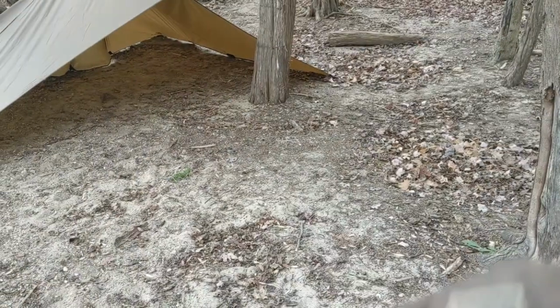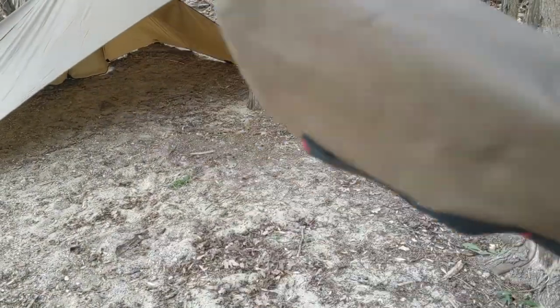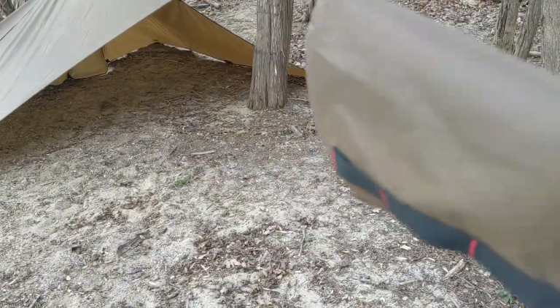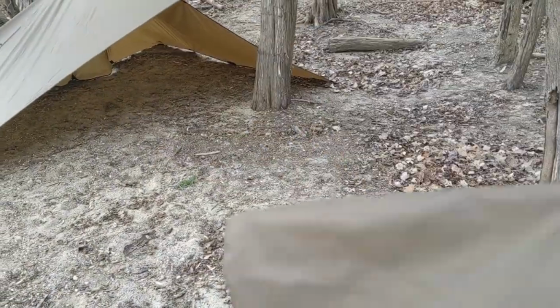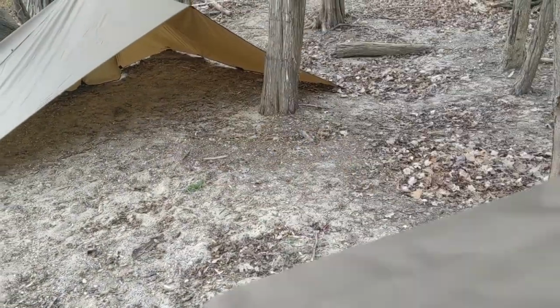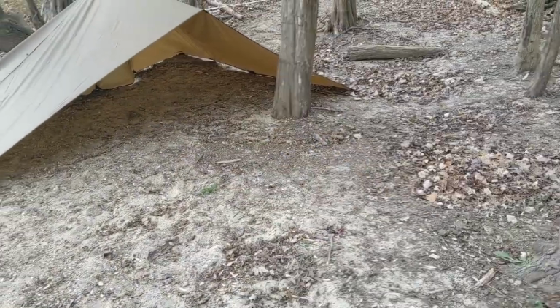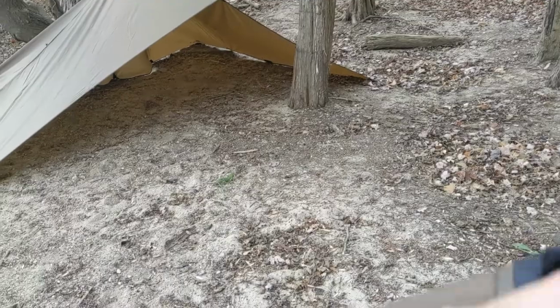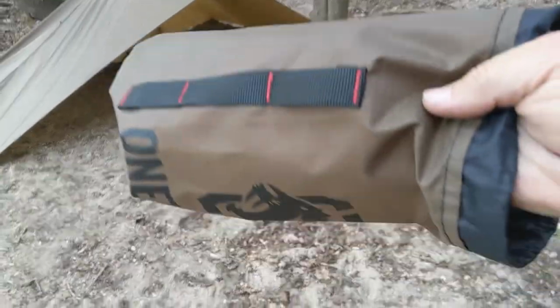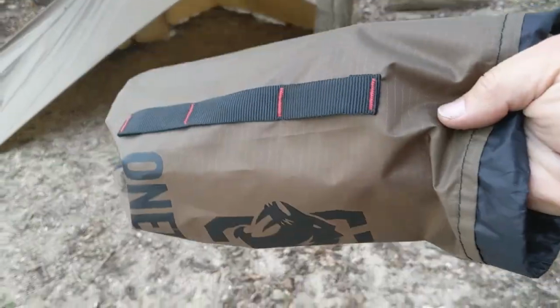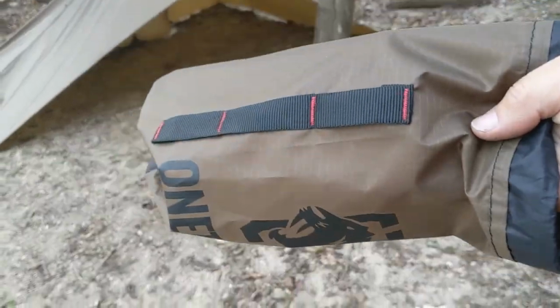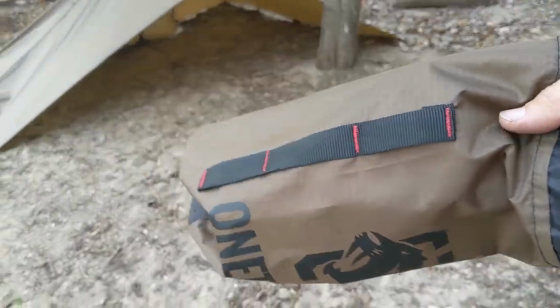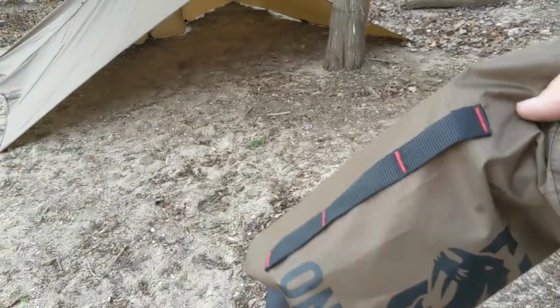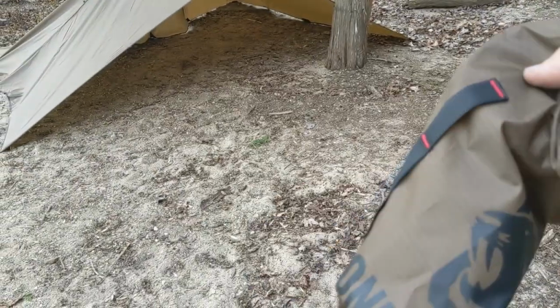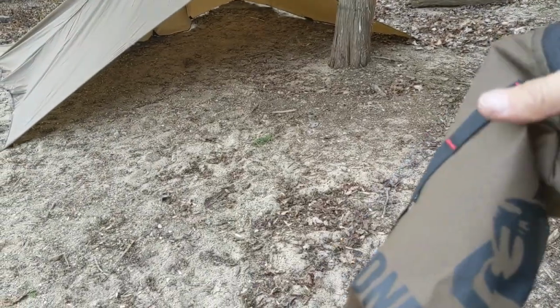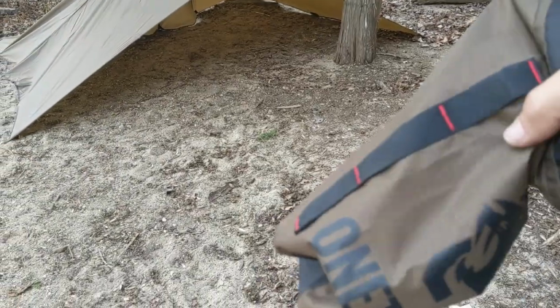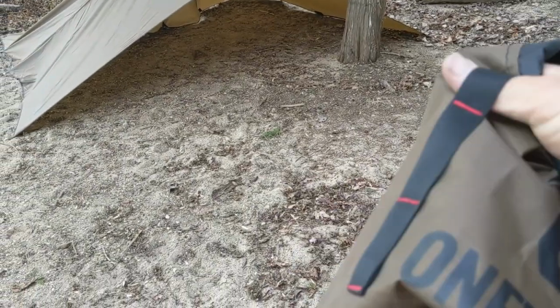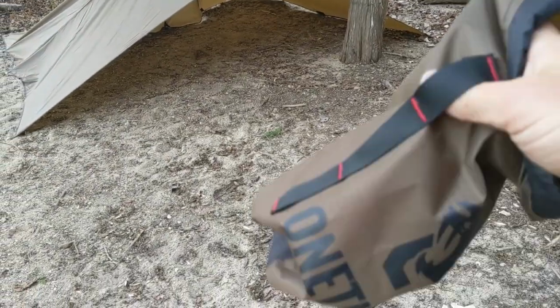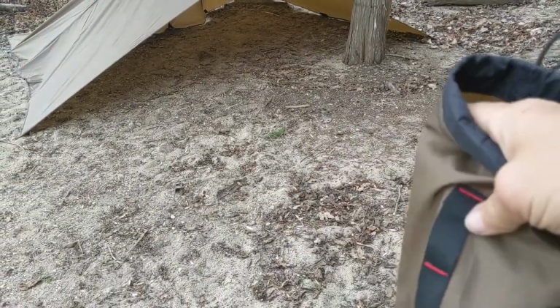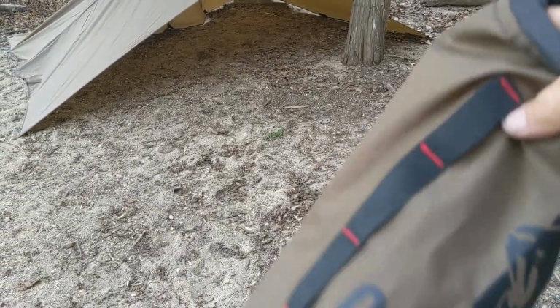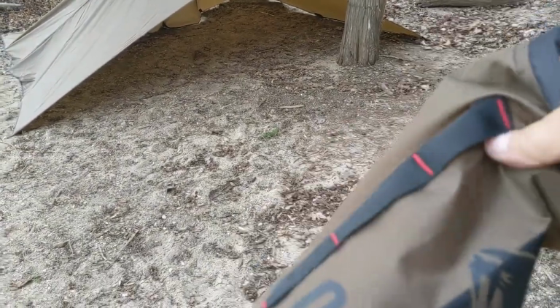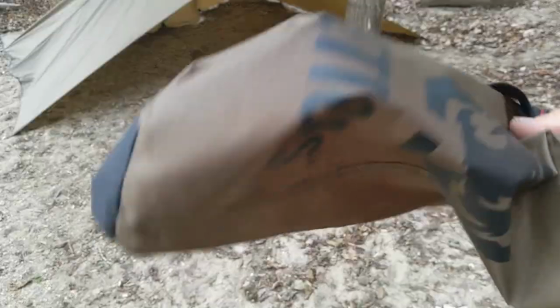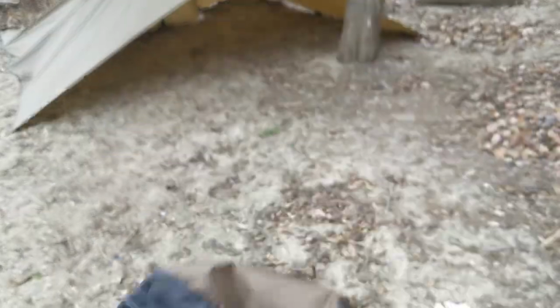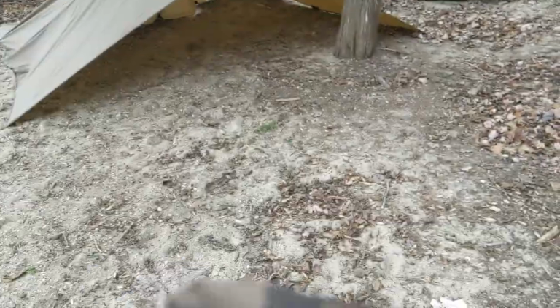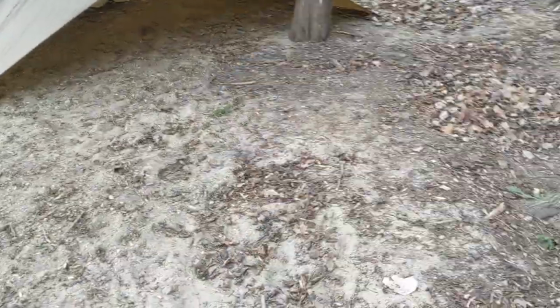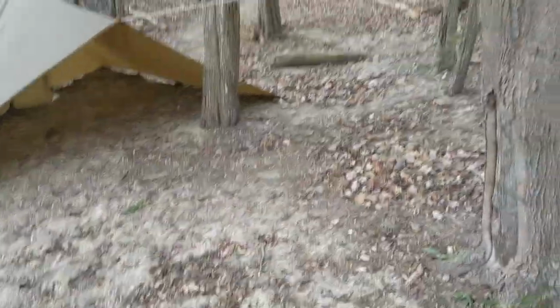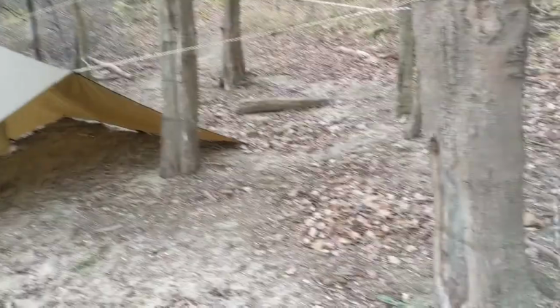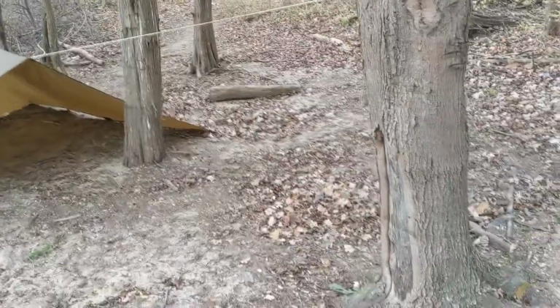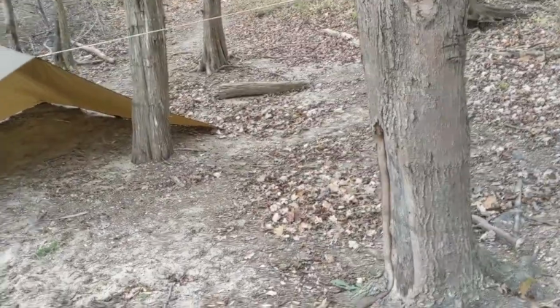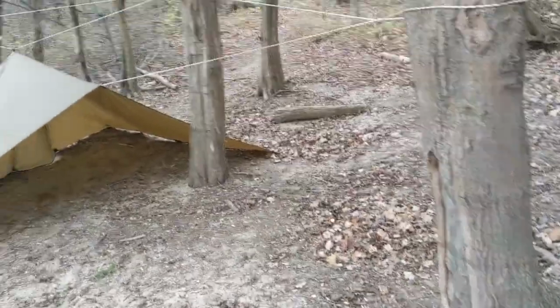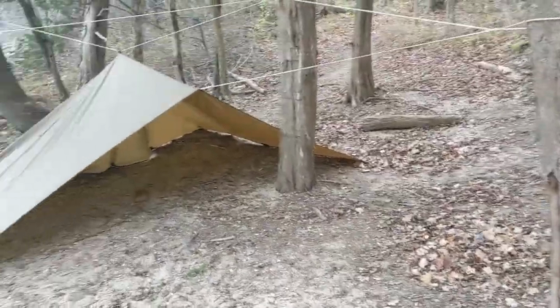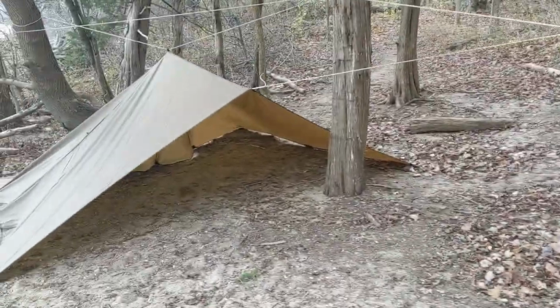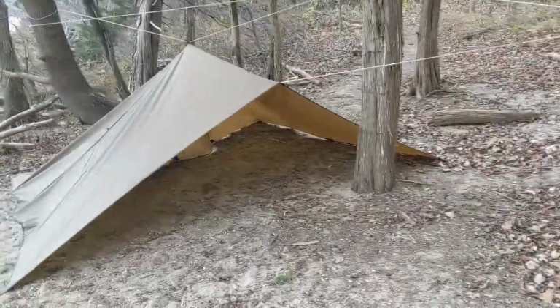I also really like the pack bag that the whole tarp packs into. On the back side of the bag it has webbing on it so I can tie it down to something on my pack or put it underneath. It also rides inside my pack just fine.